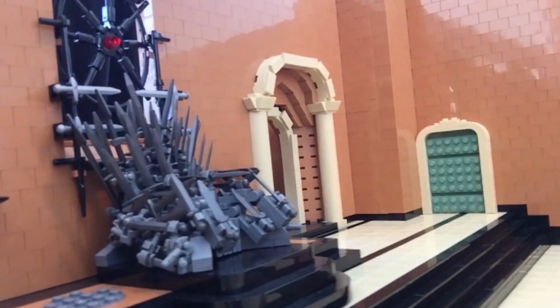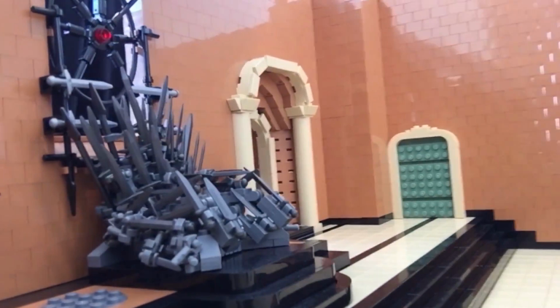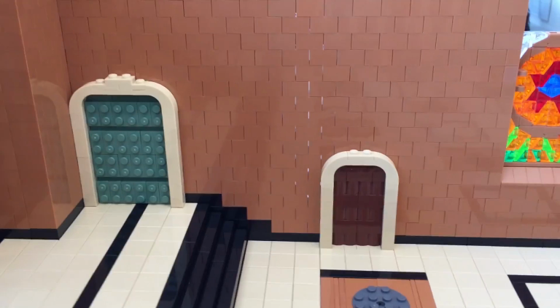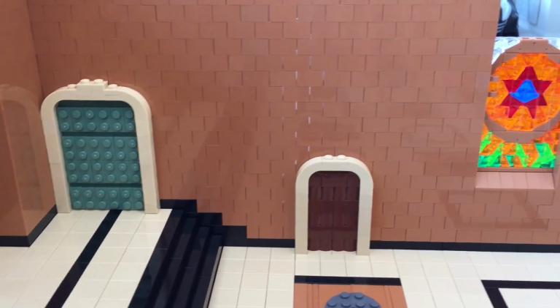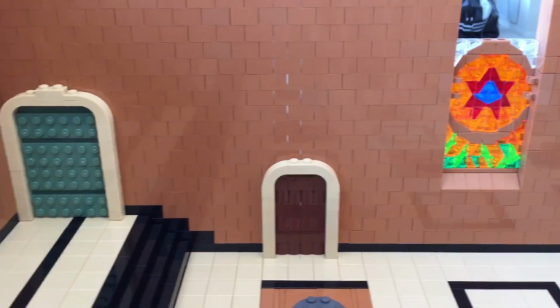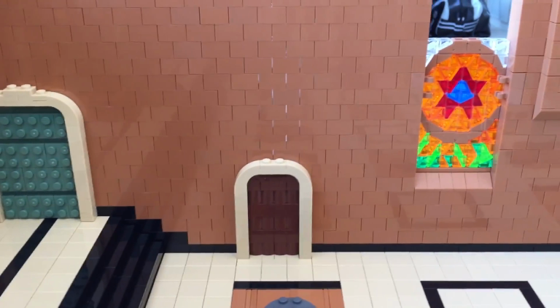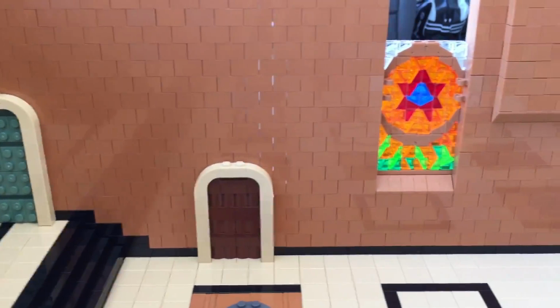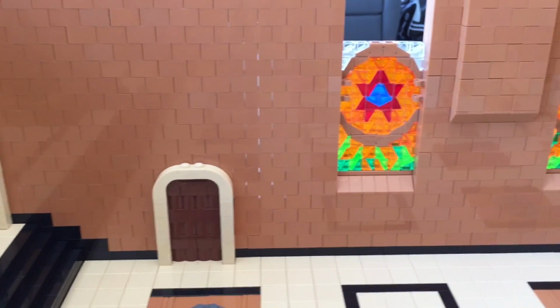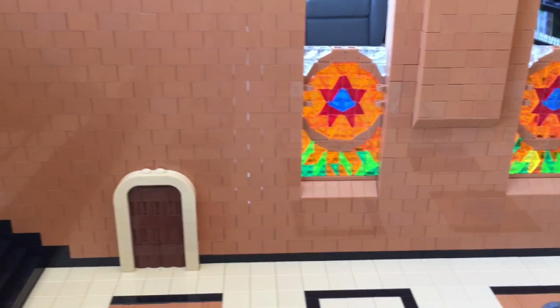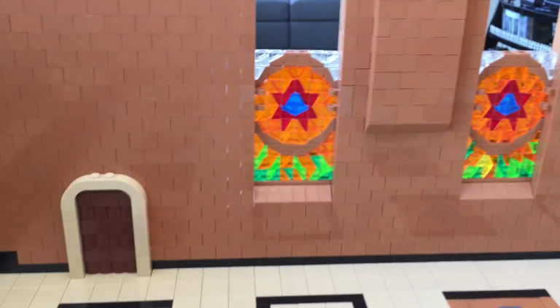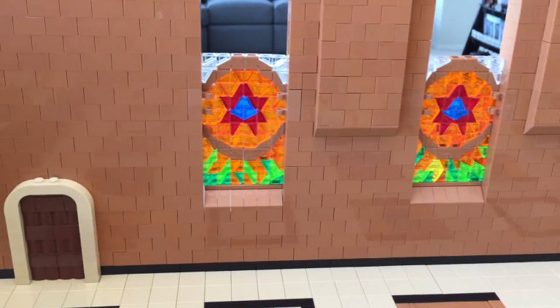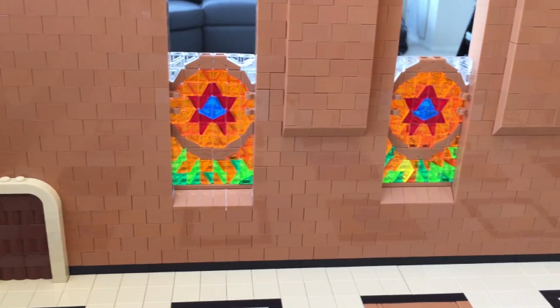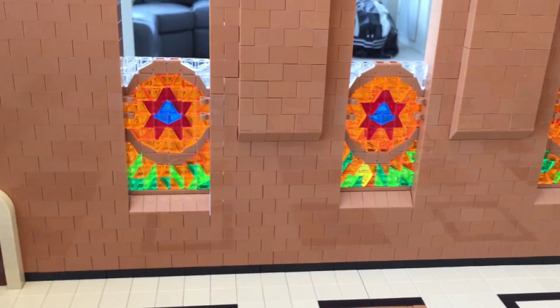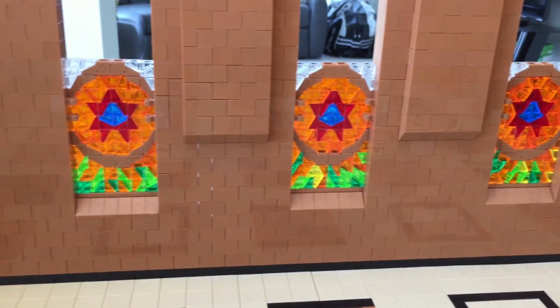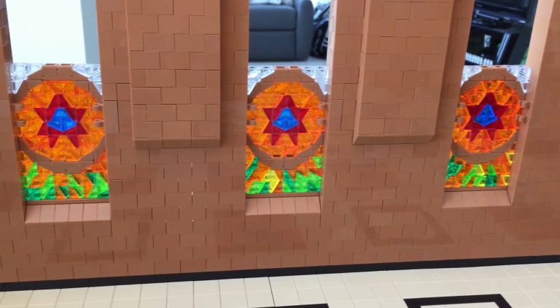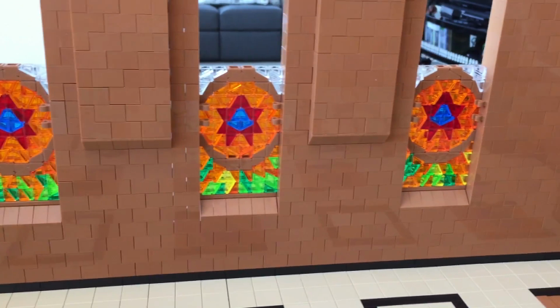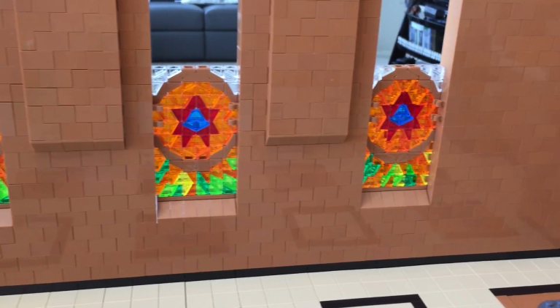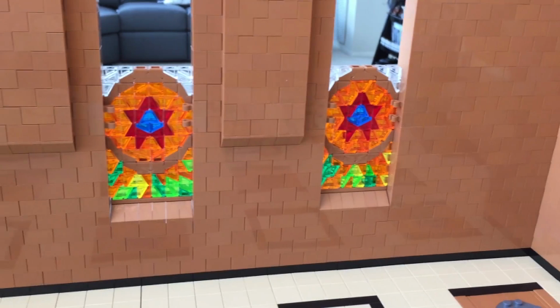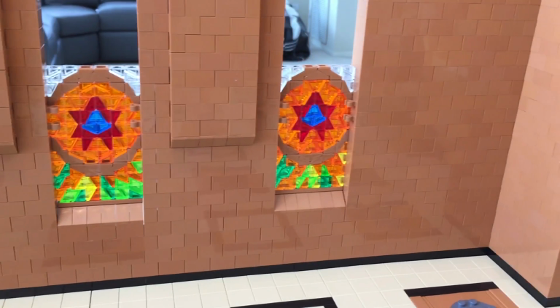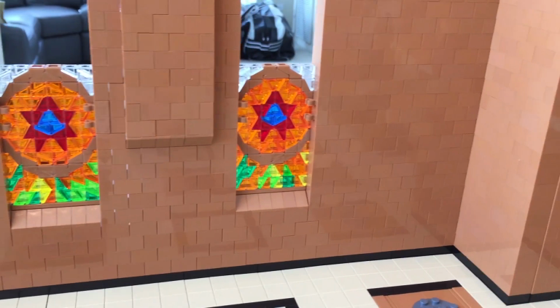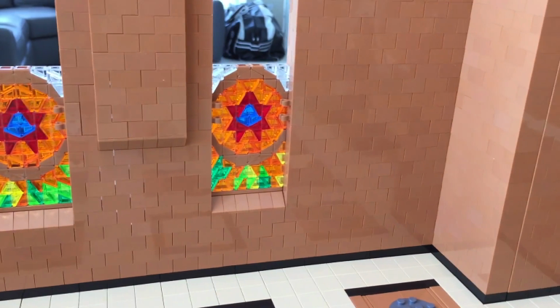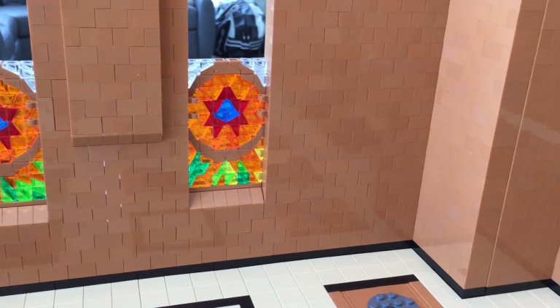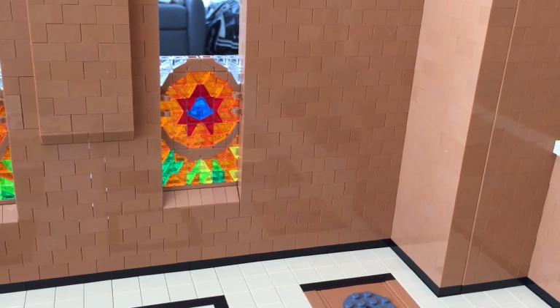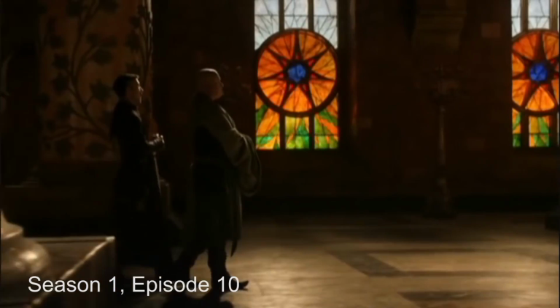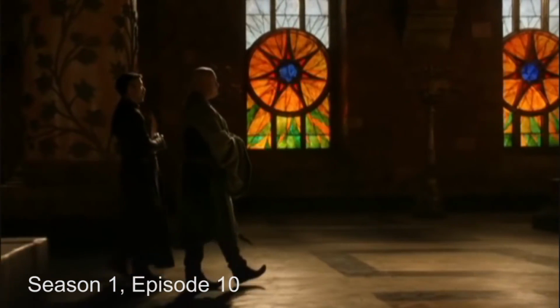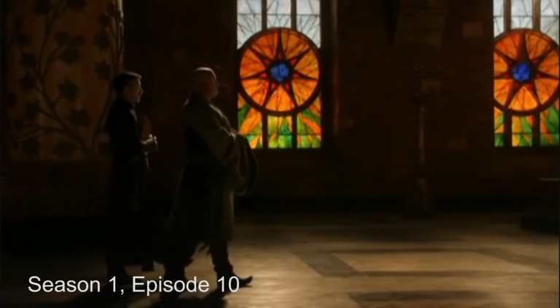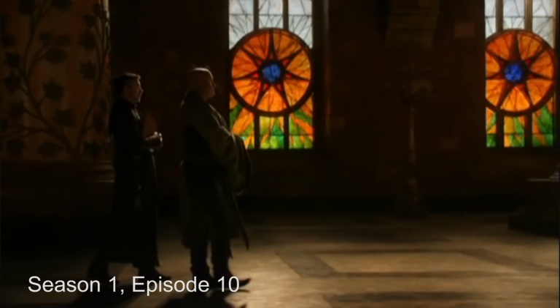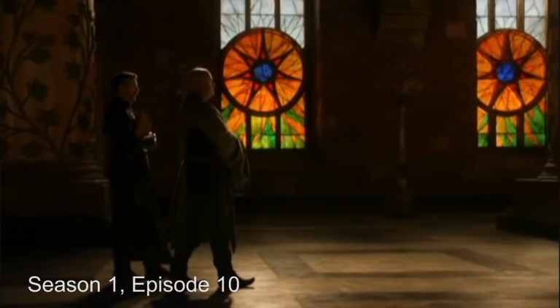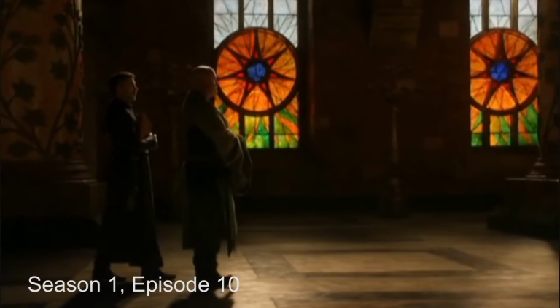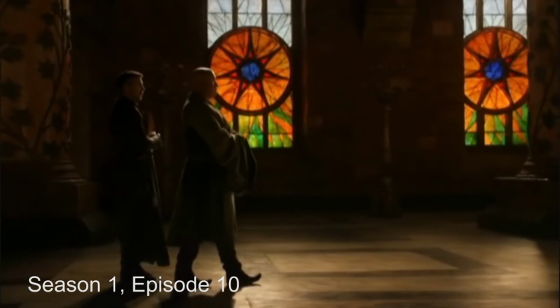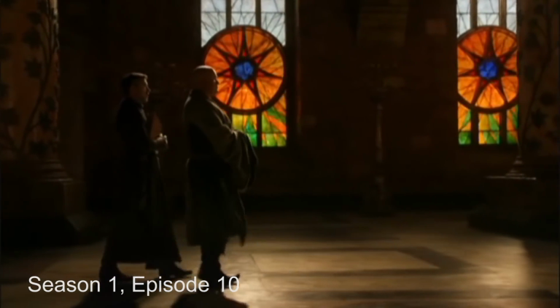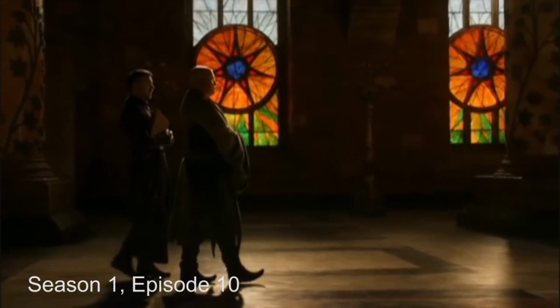My stained glass windows are made out of transparent parts which I laminated together for sturdiness. The windows are the only part of this build that use adhesives because the pieces were only held together by gravity and I didn't want to risk bumping them. These are the actual windows from the show that I used for reference.